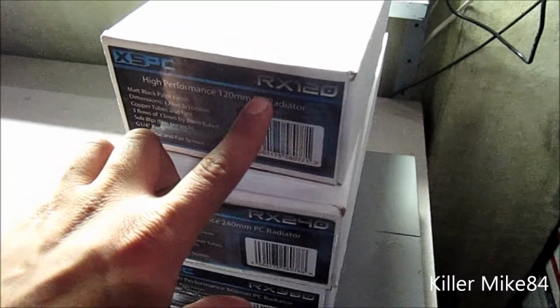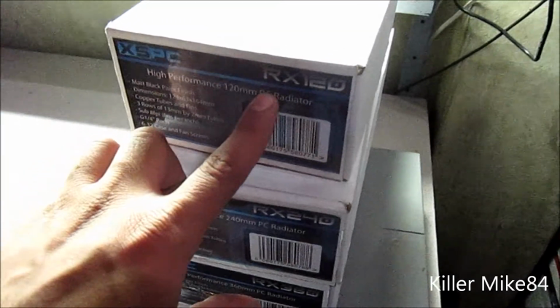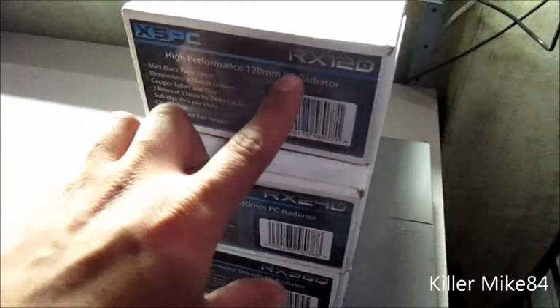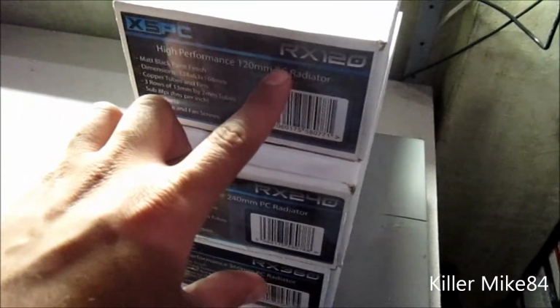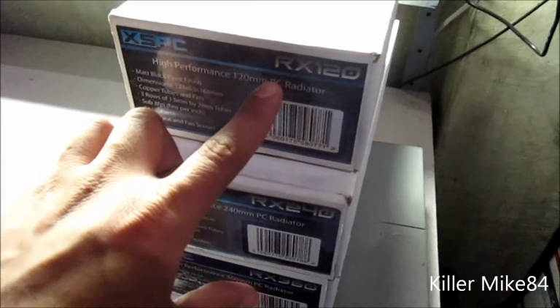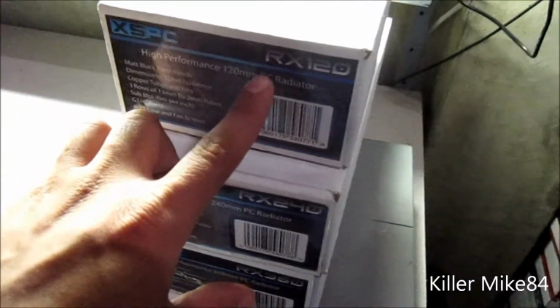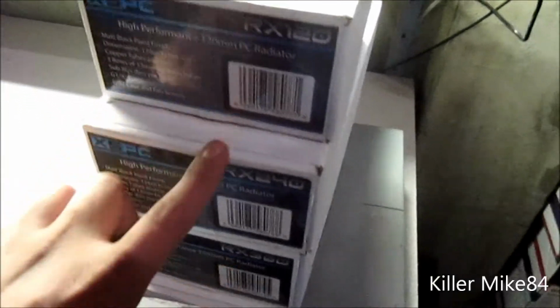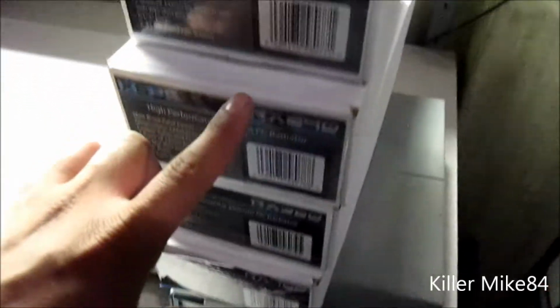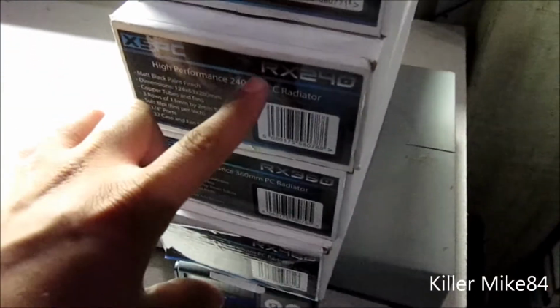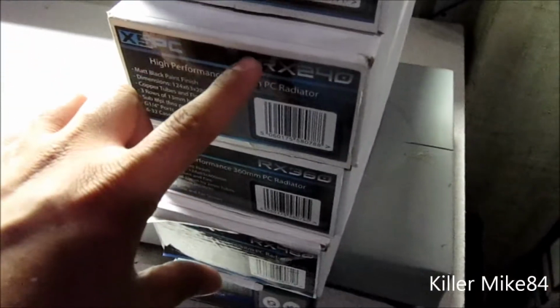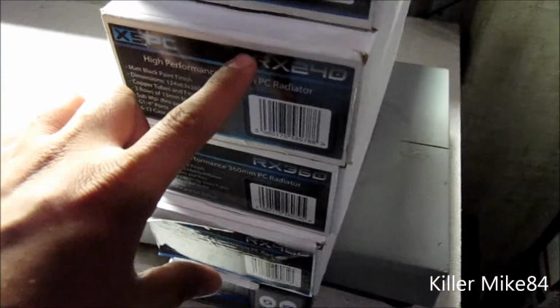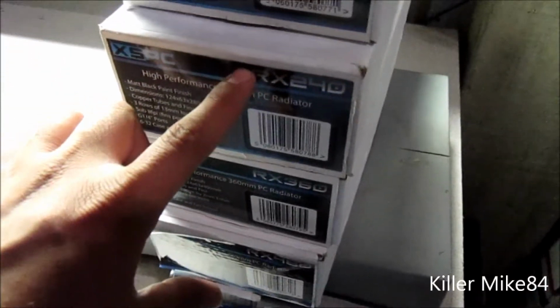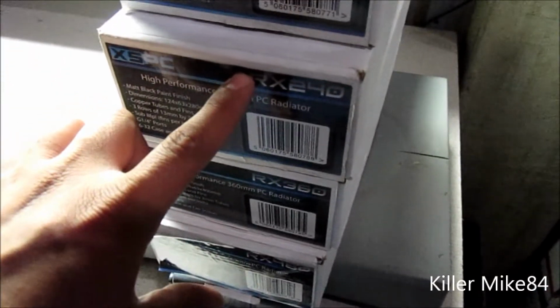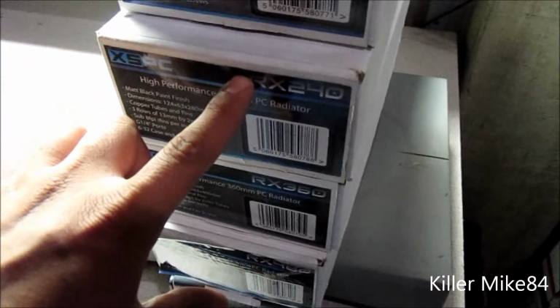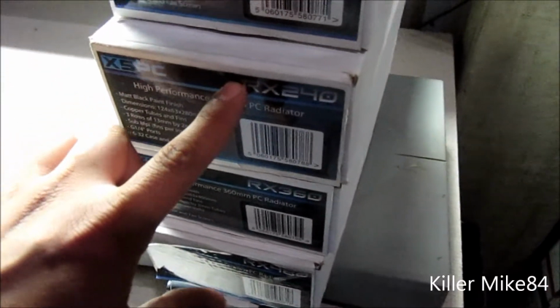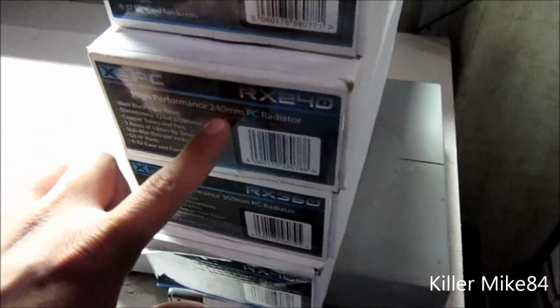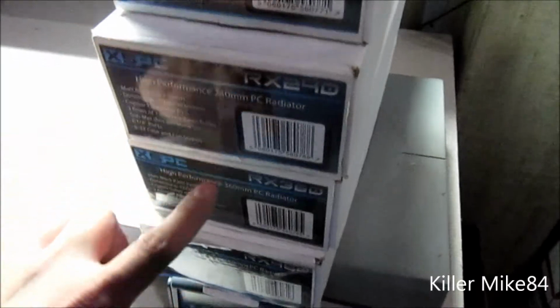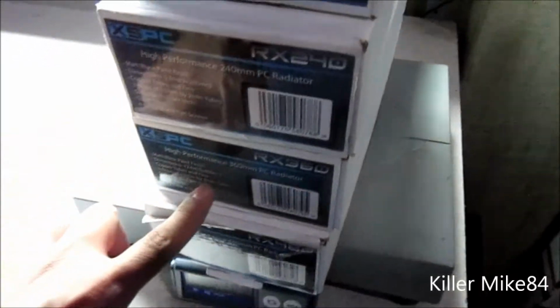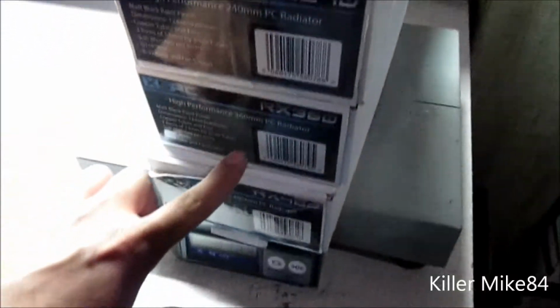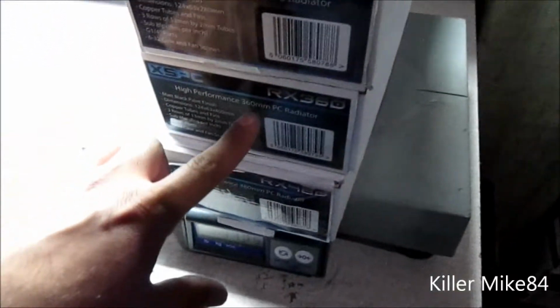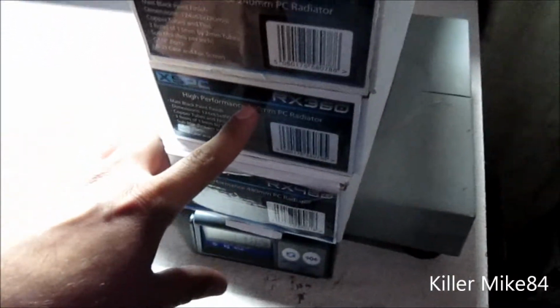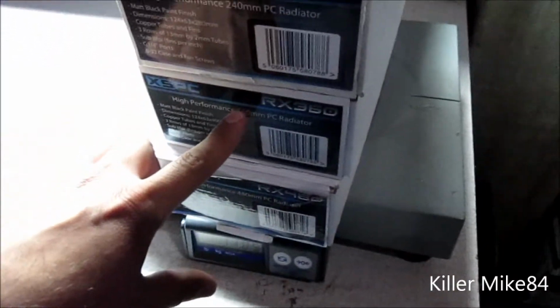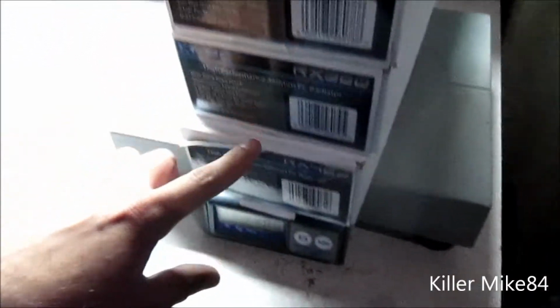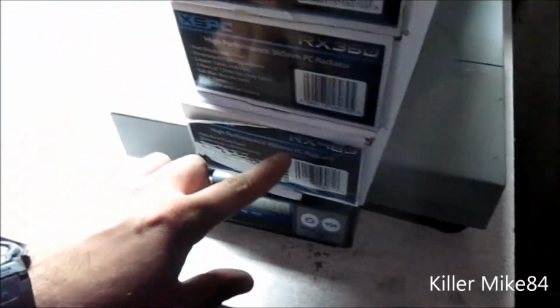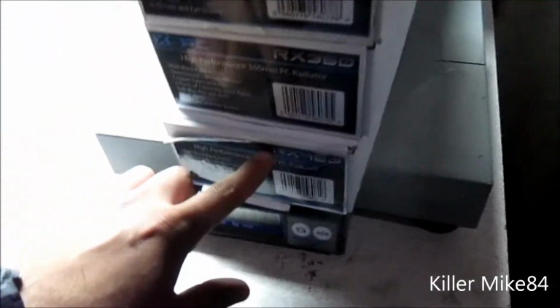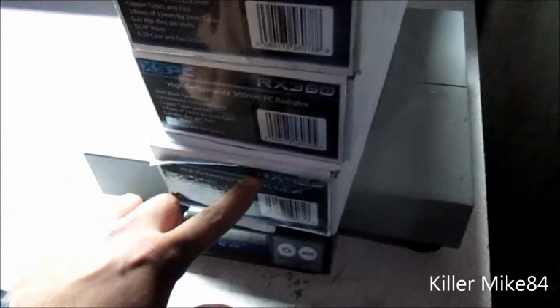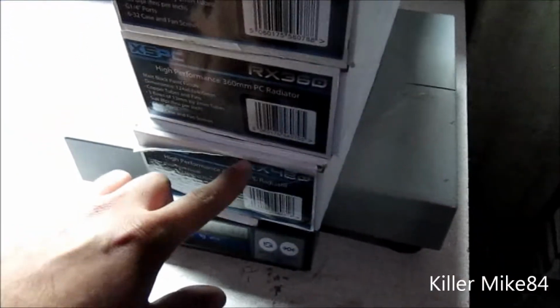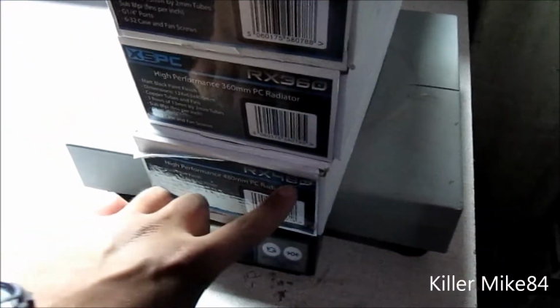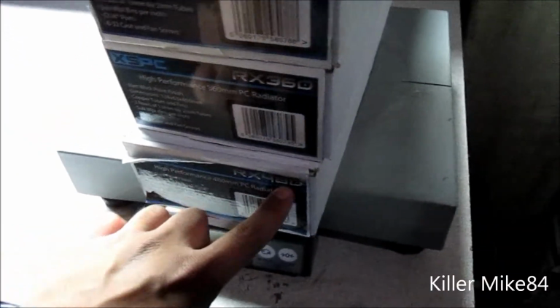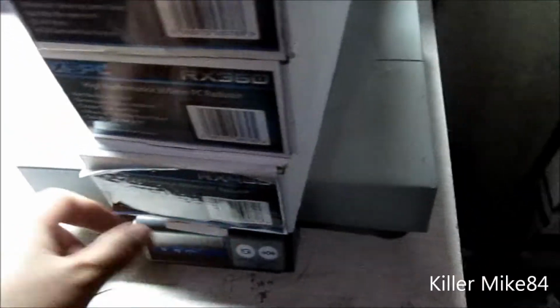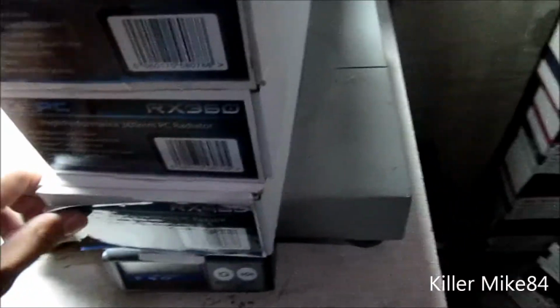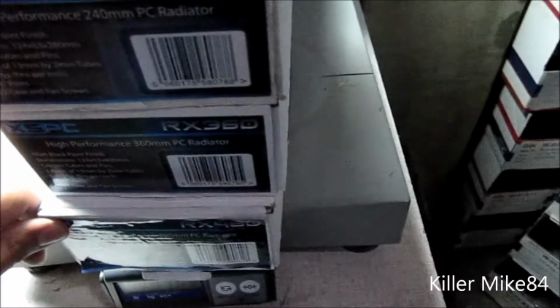Here is the RX120, RX240, RX360, and RX480. The big boy.